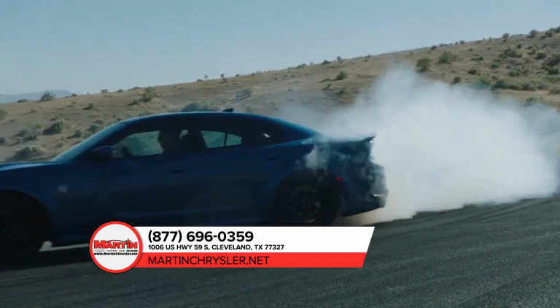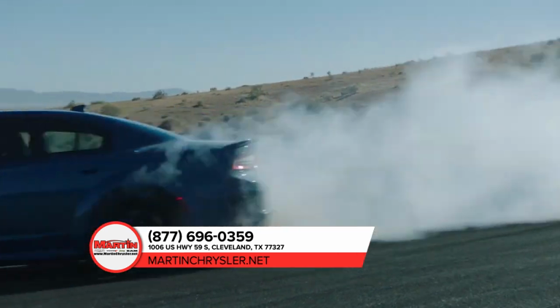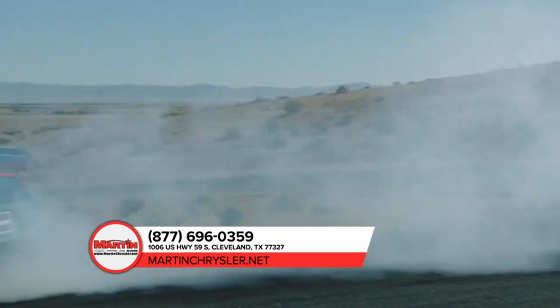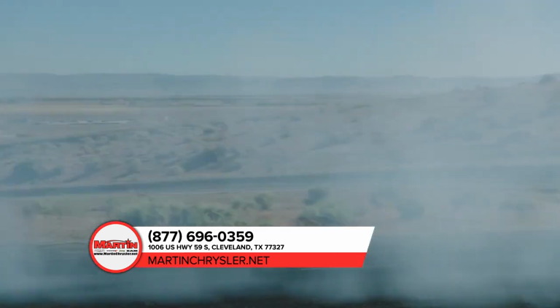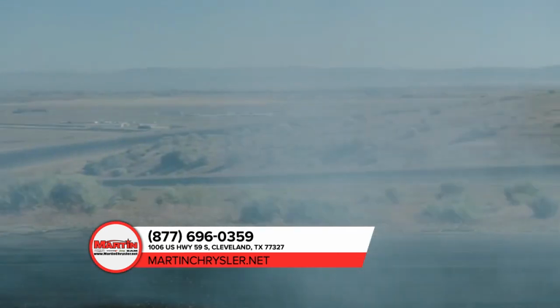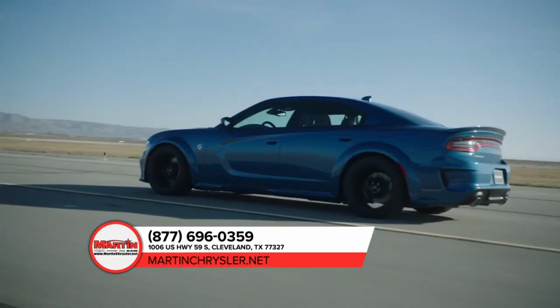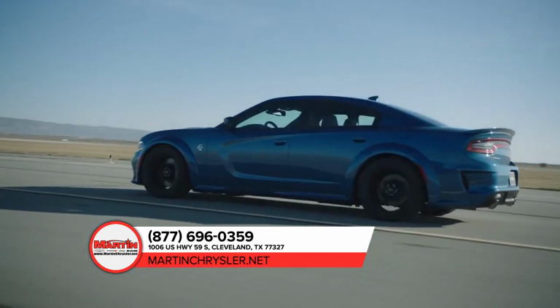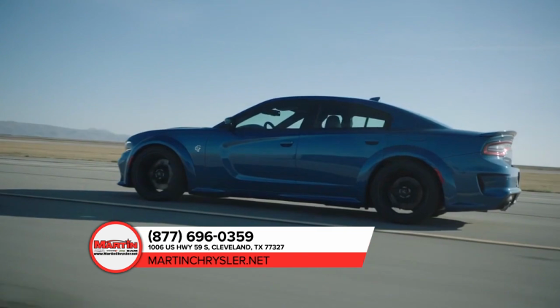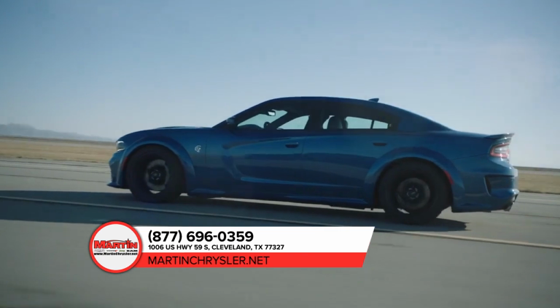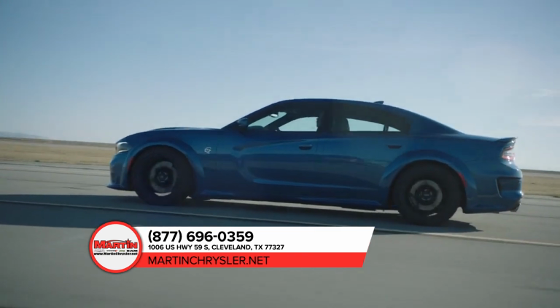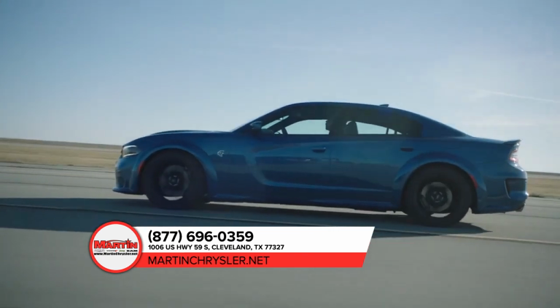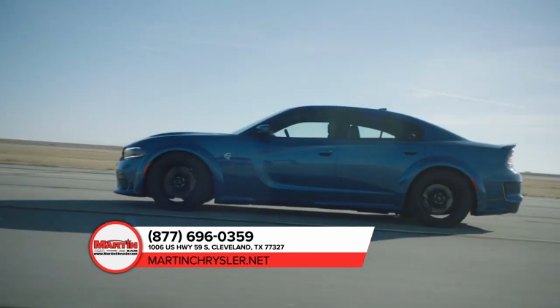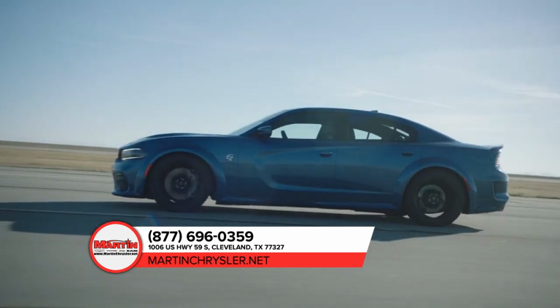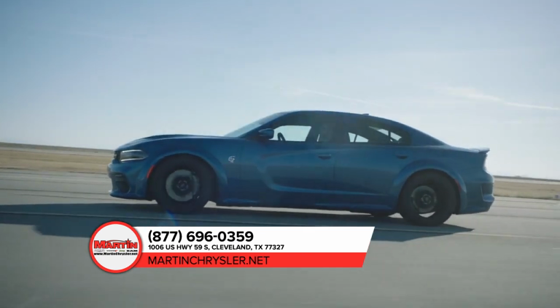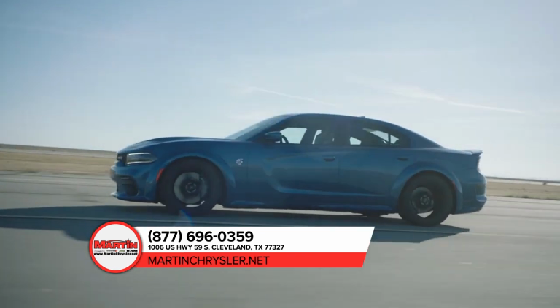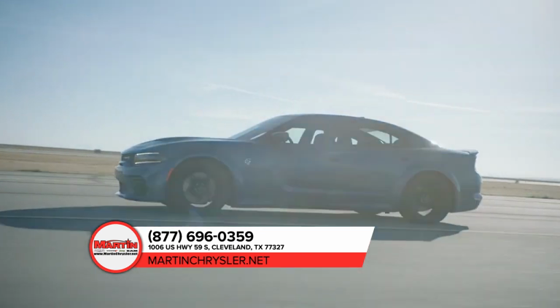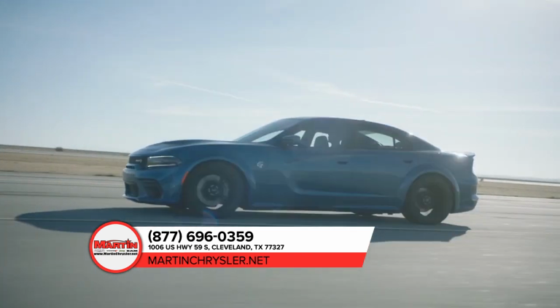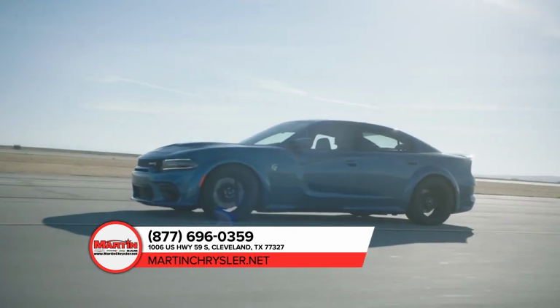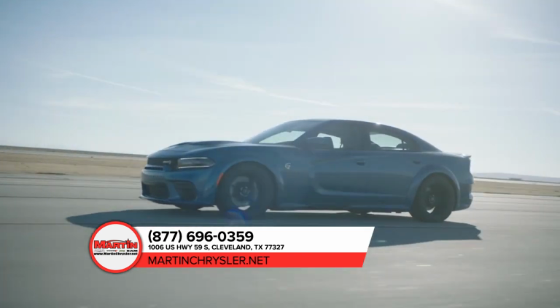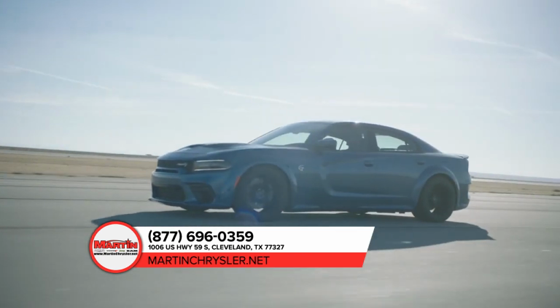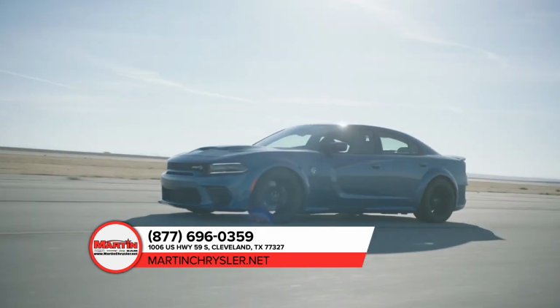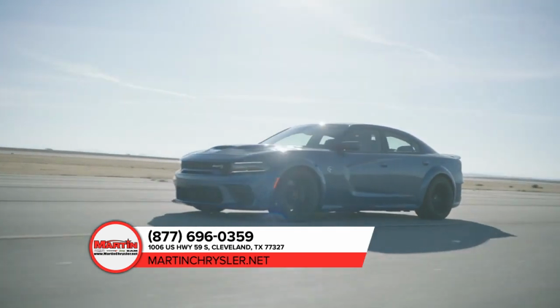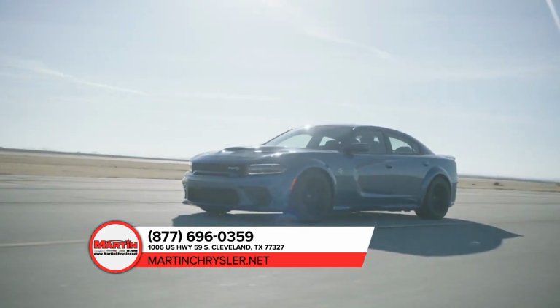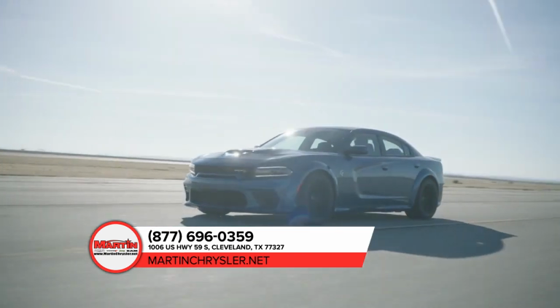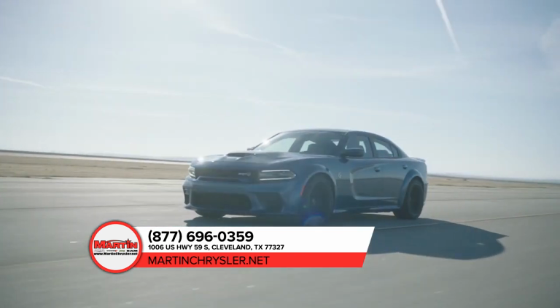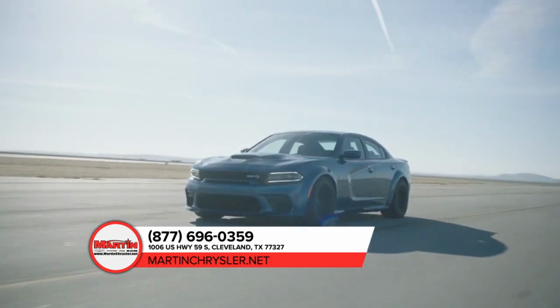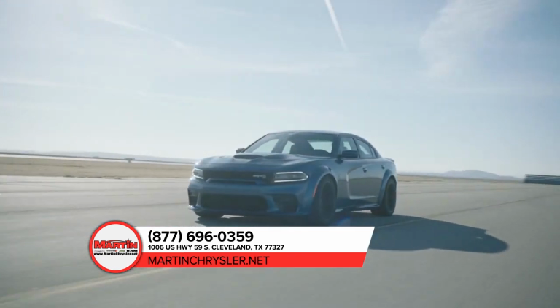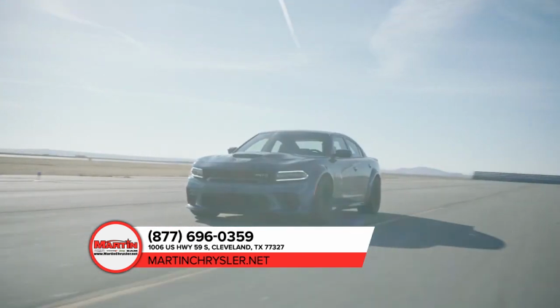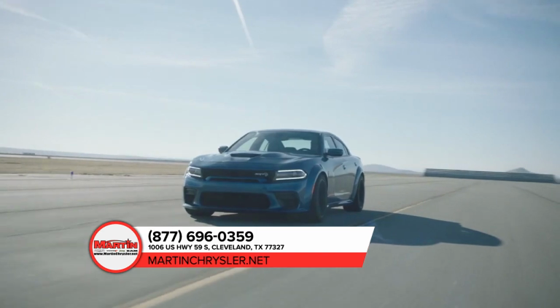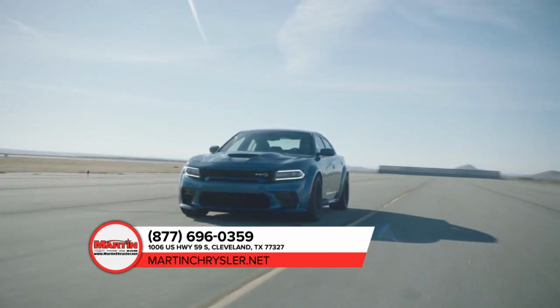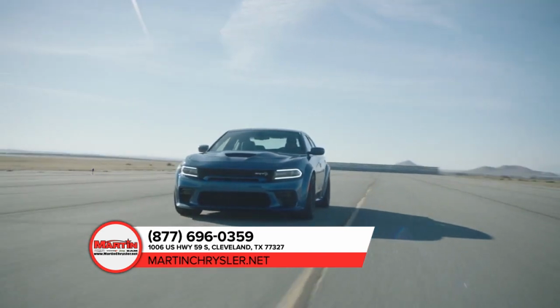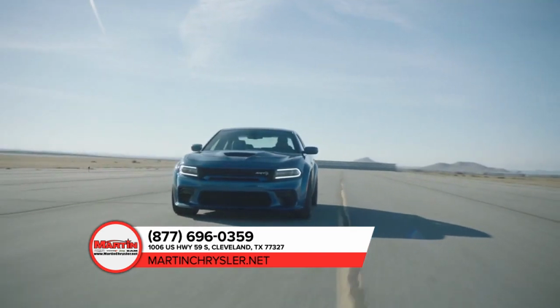The engine isn't the only thing we've made powerful. The Dodge Charger is loaded with cutting-edge technology that helps keep things smooth and connected.